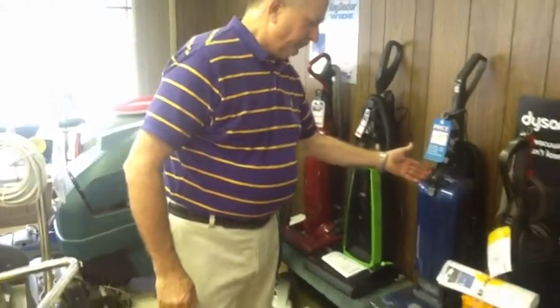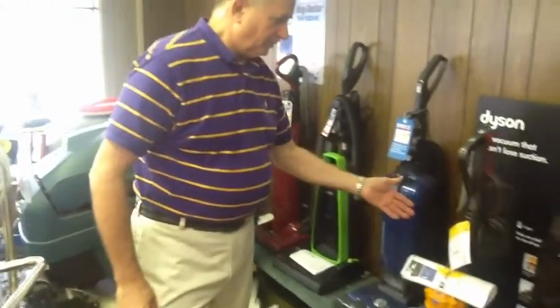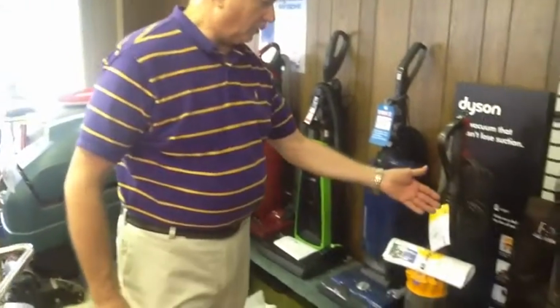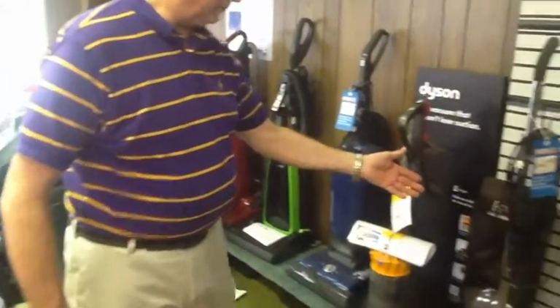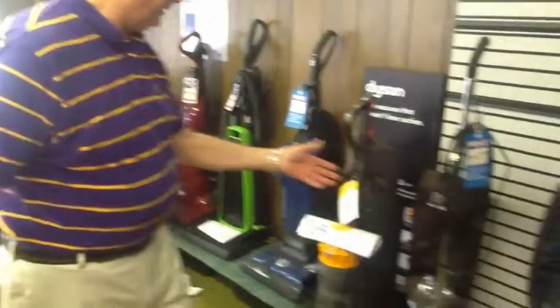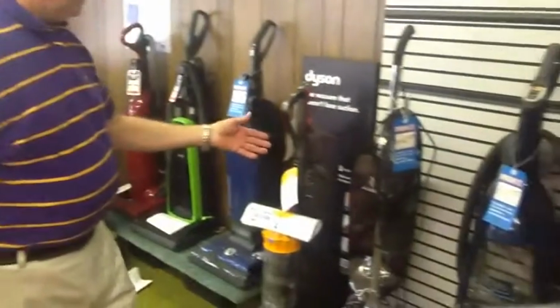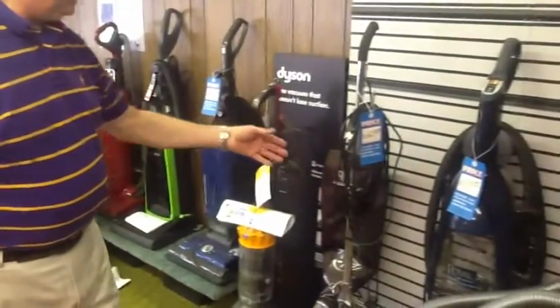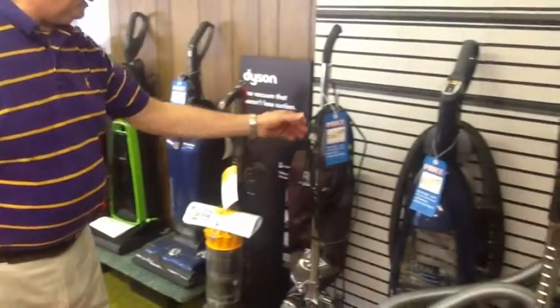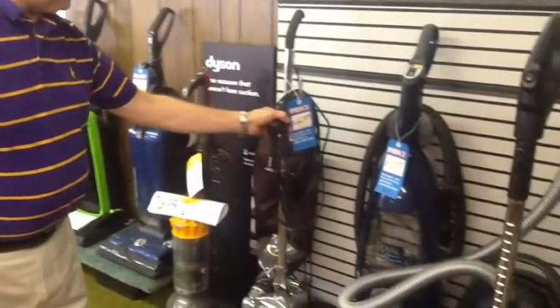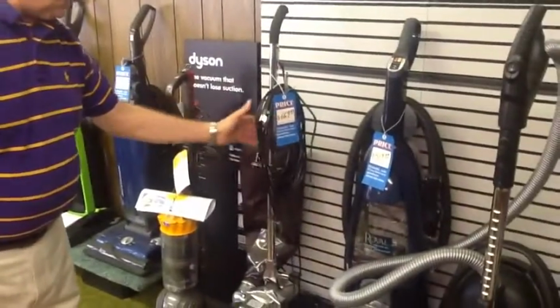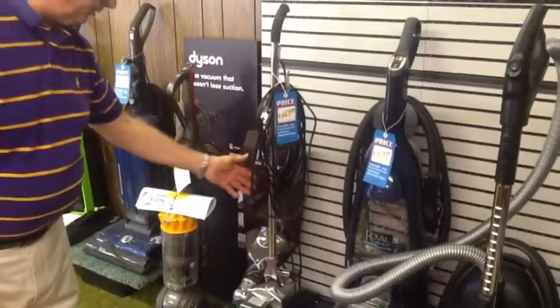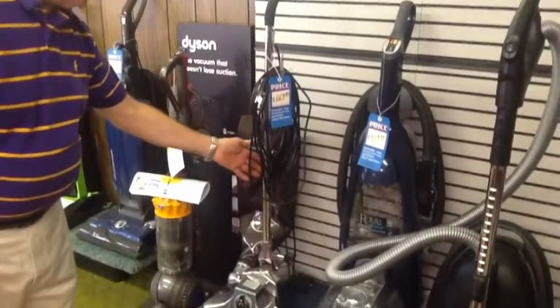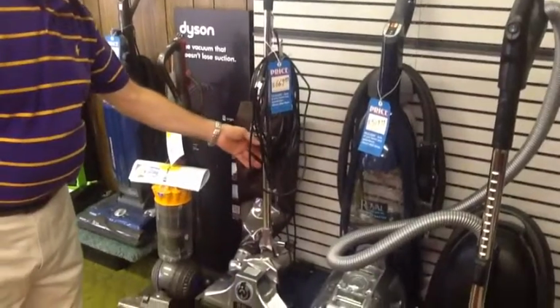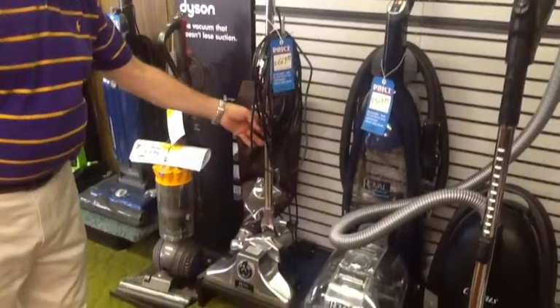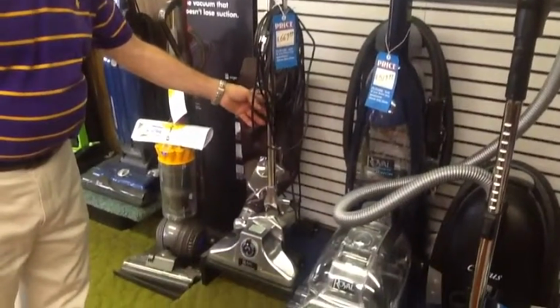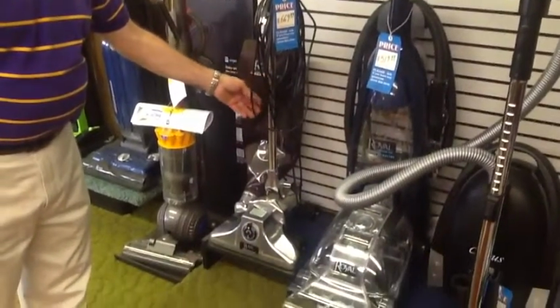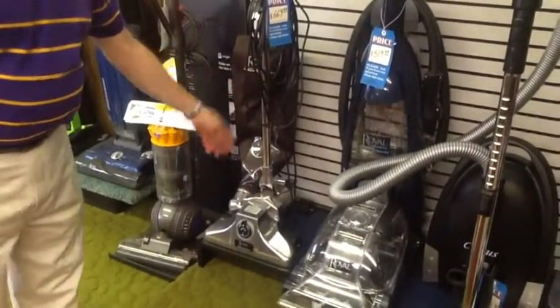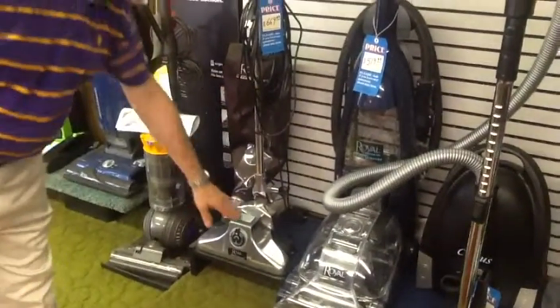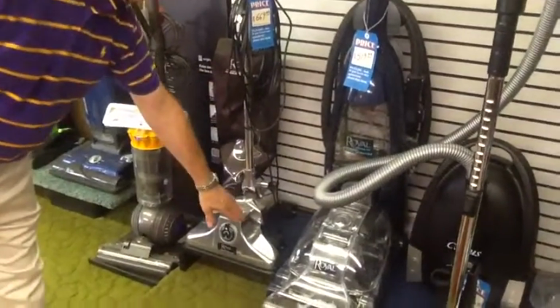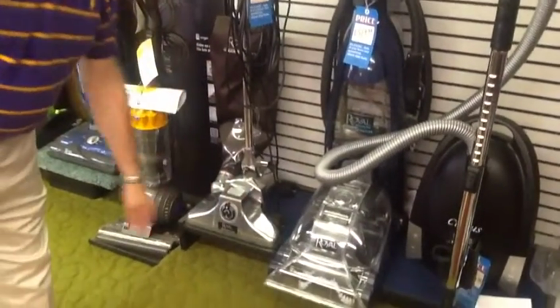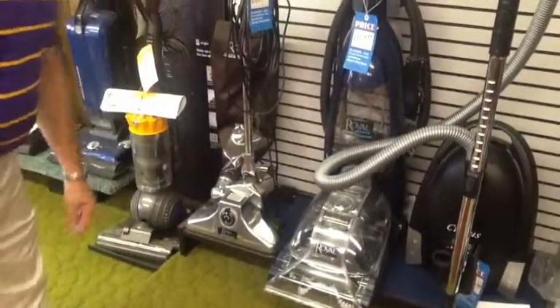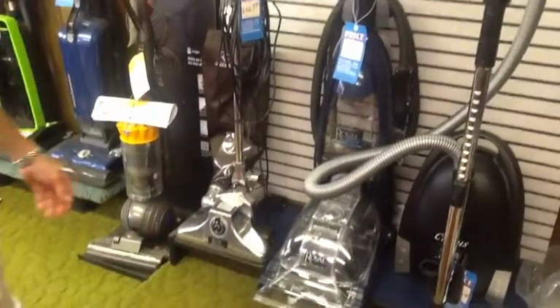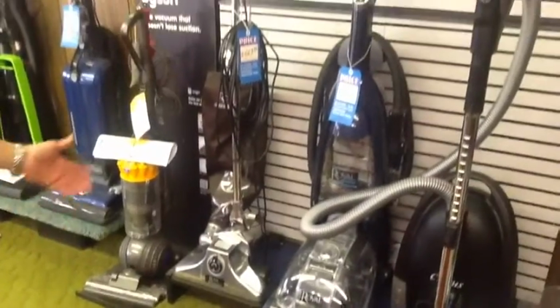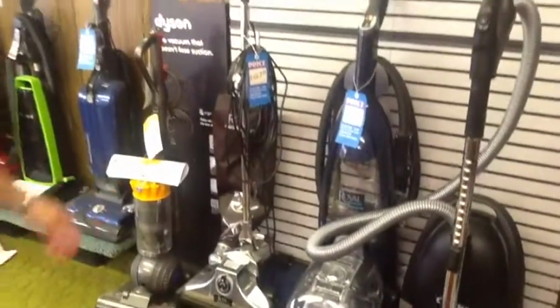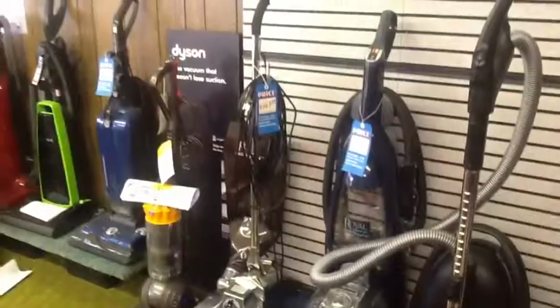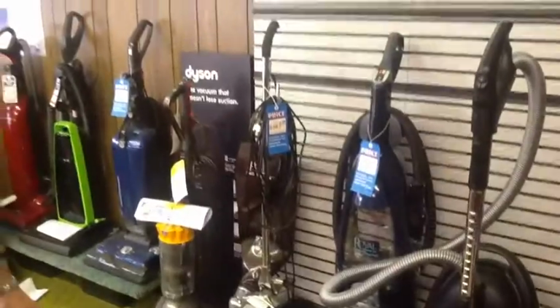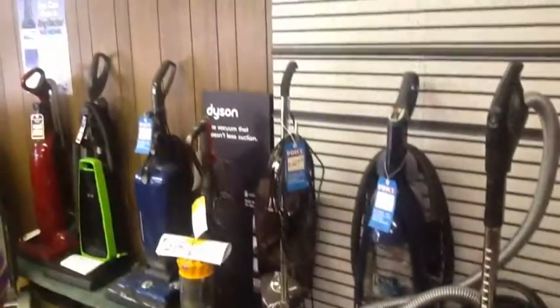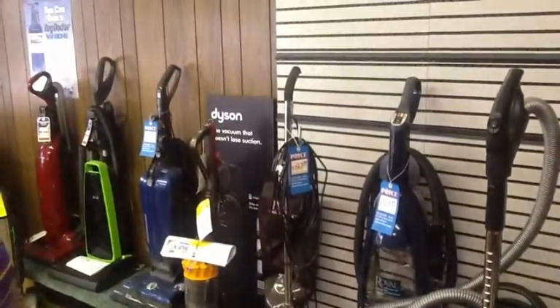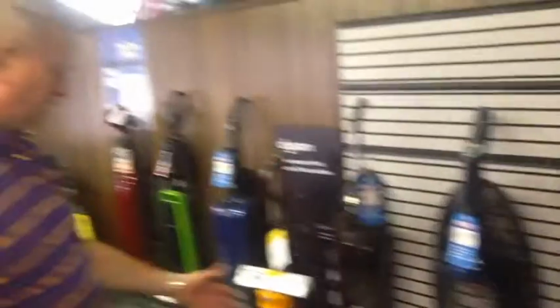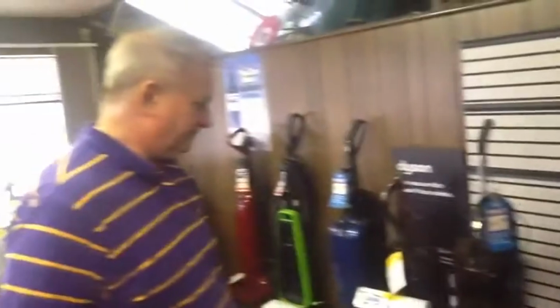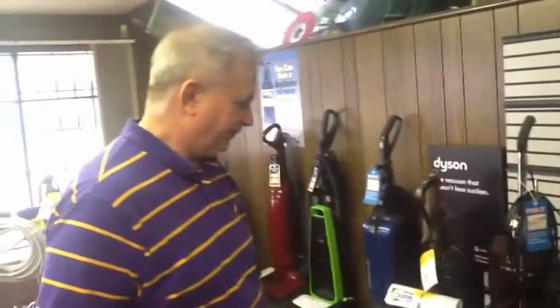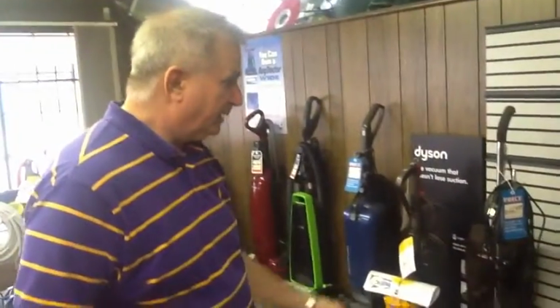Royal — the Royal is great. It offers a lifetime warranty on the head and five years on the motor. It's built to last.